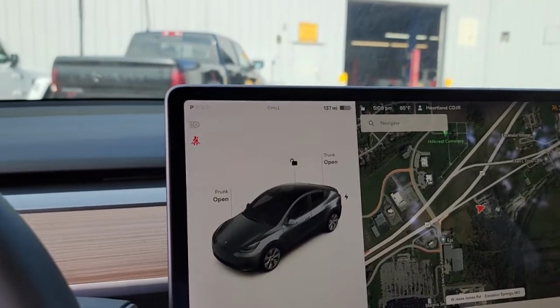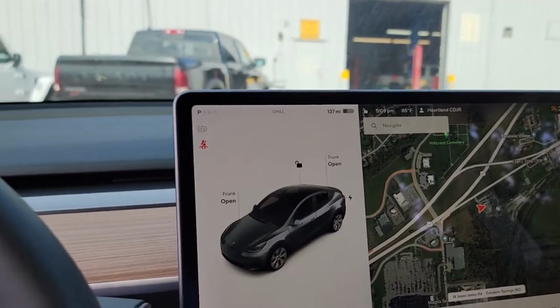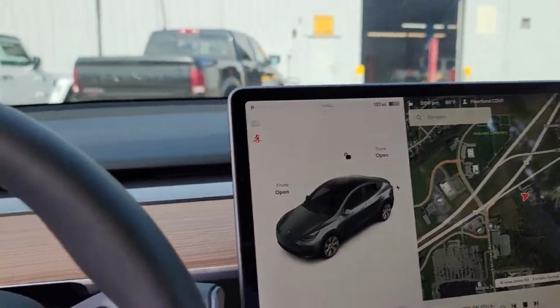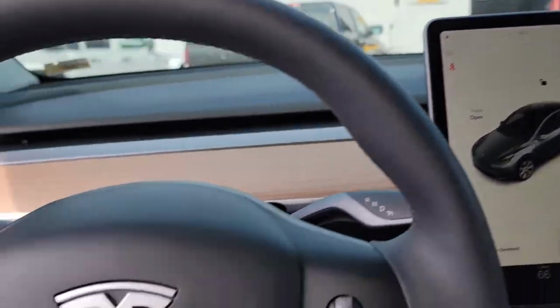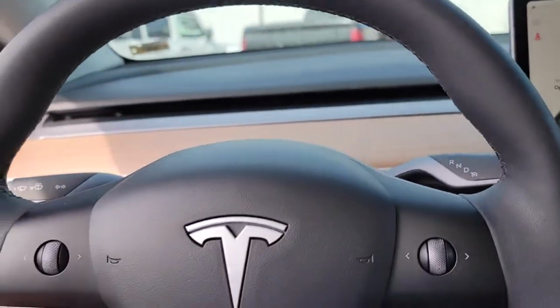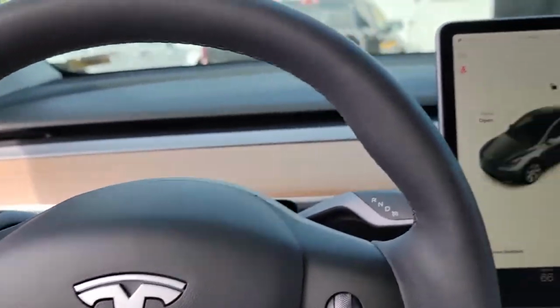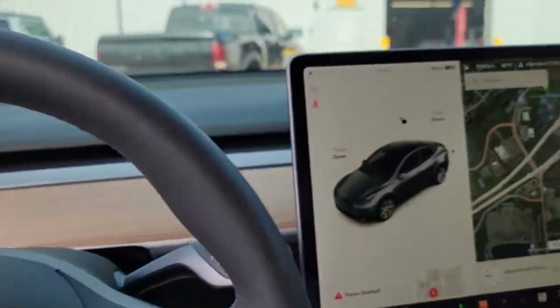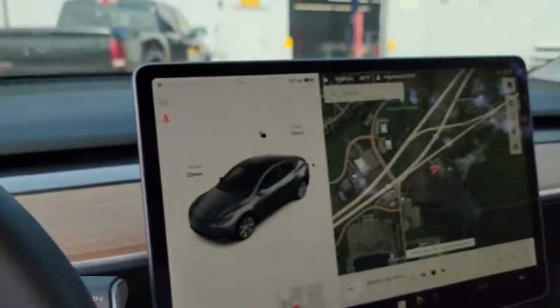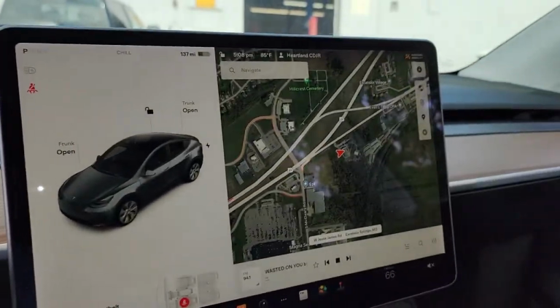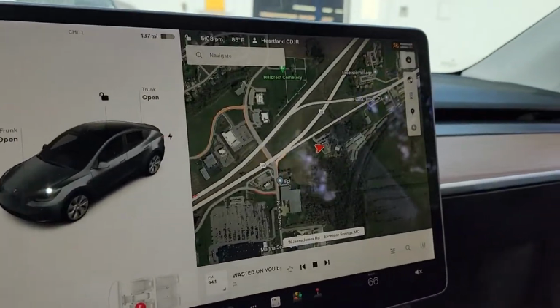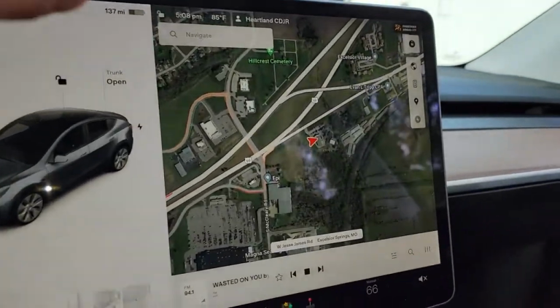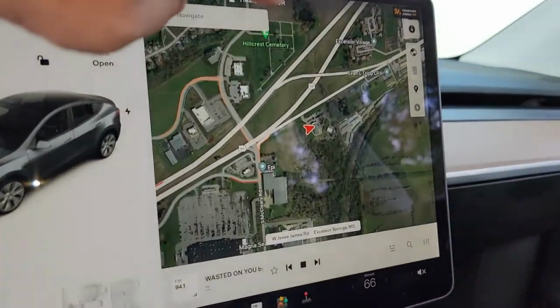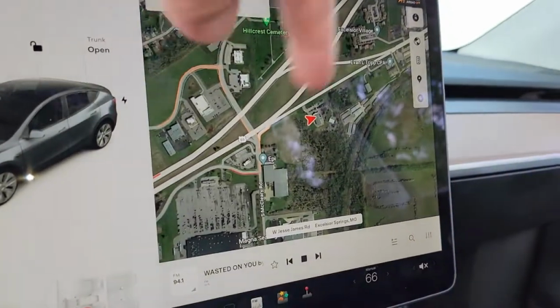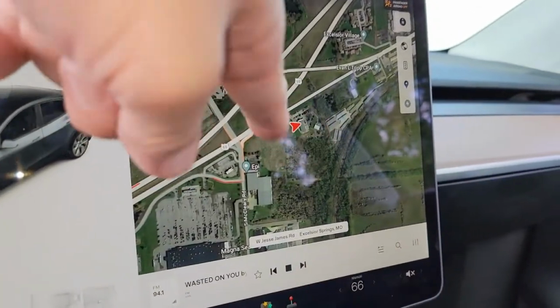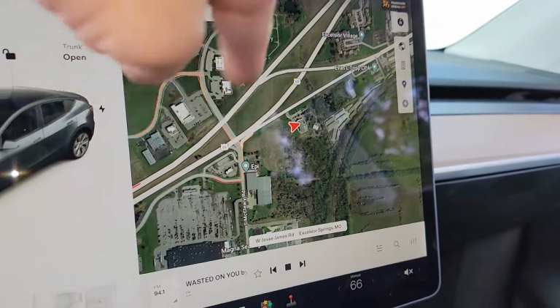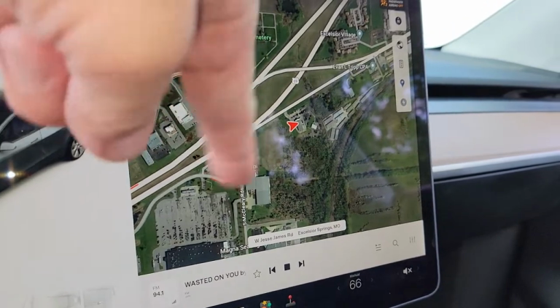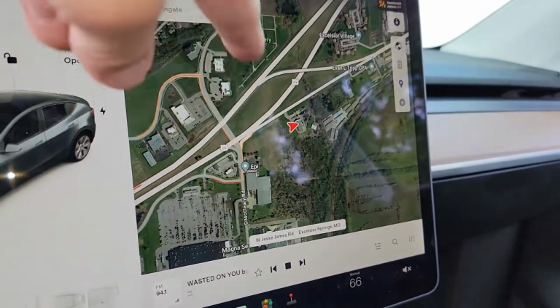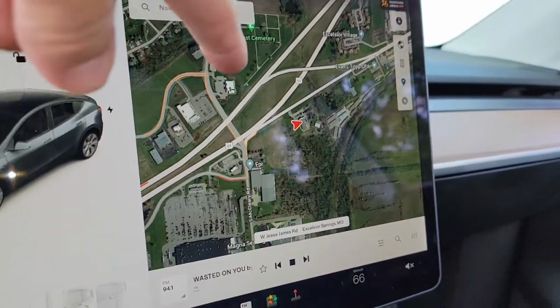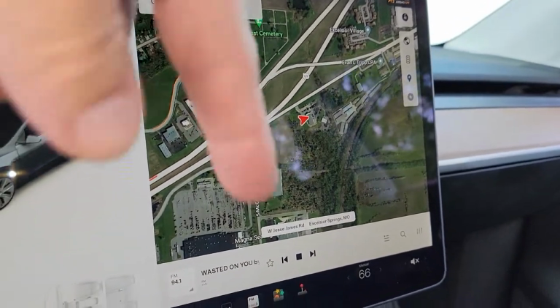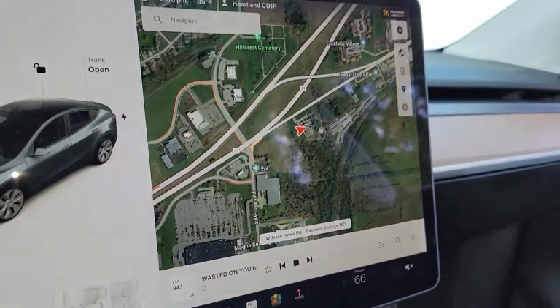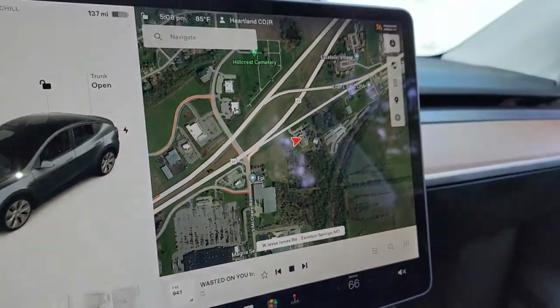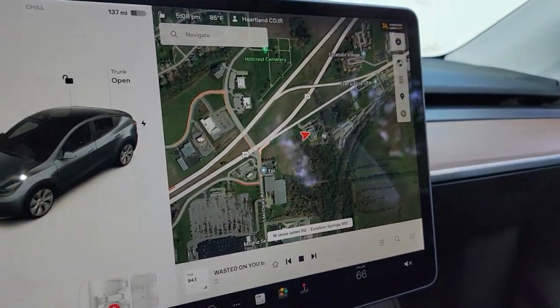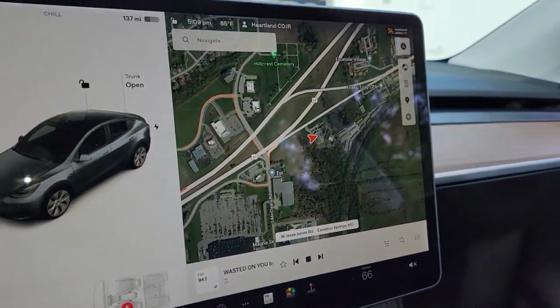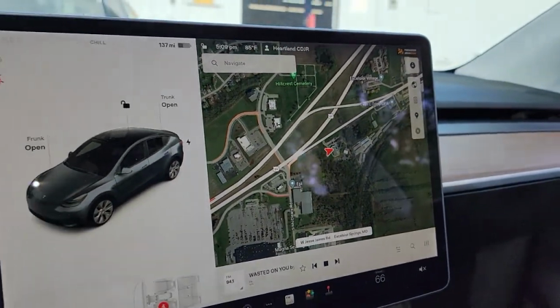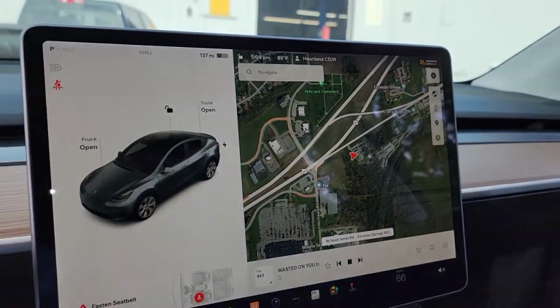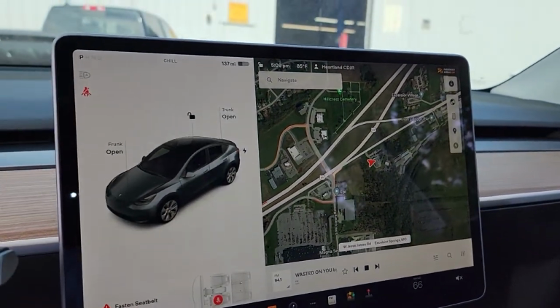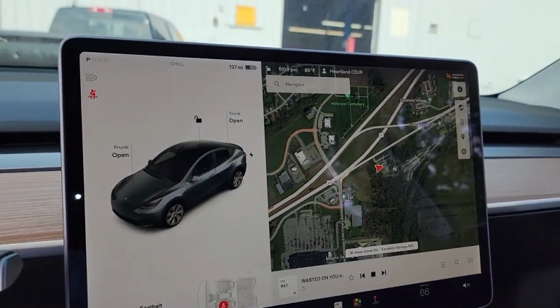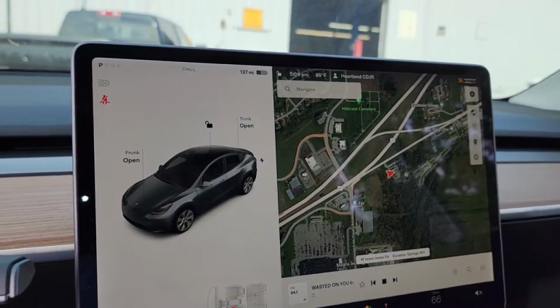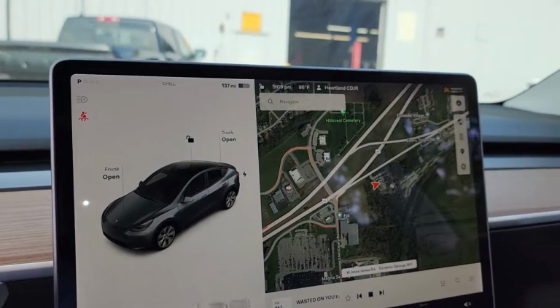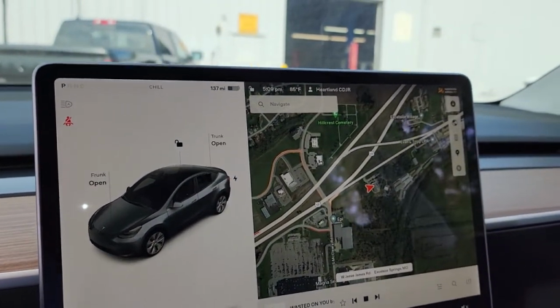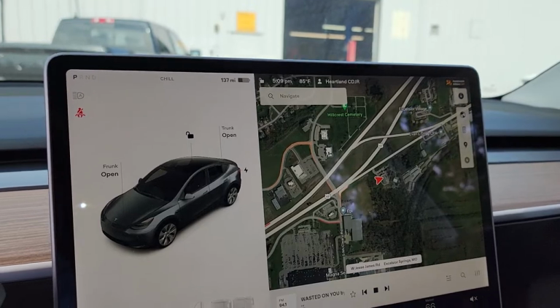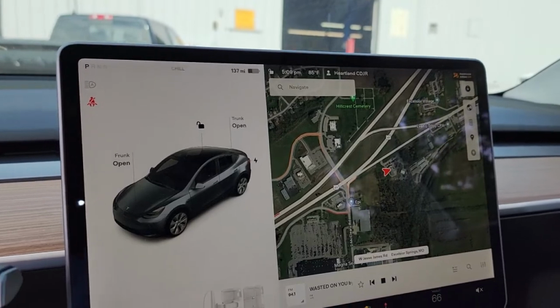Full self-driving is pretty incredible stuff. All you have to do is put your address in this little guy here and the car will basically just drive you to the location. It's pretty cool.